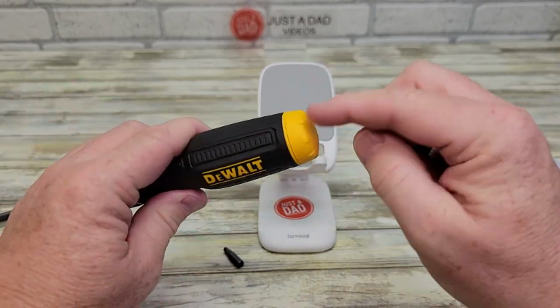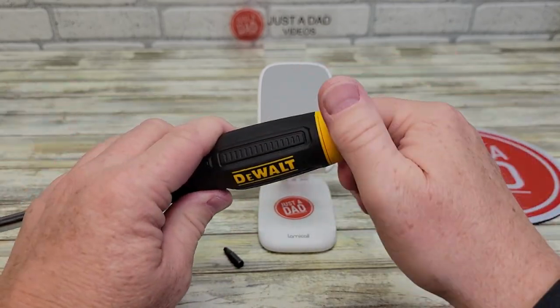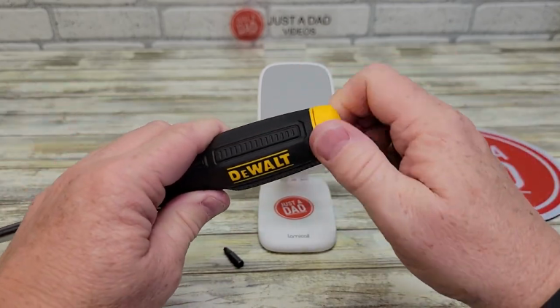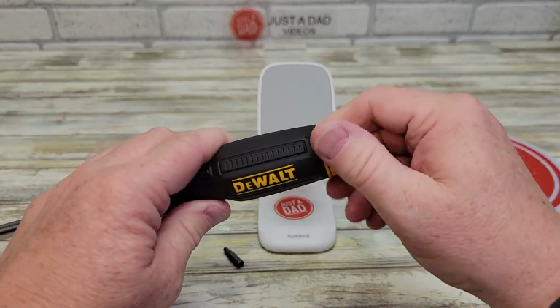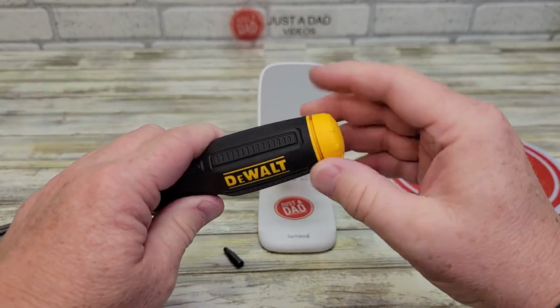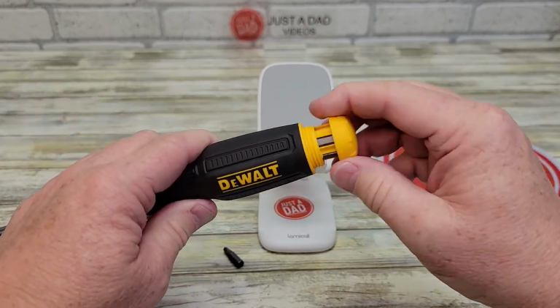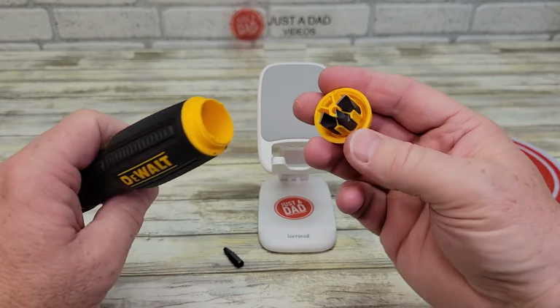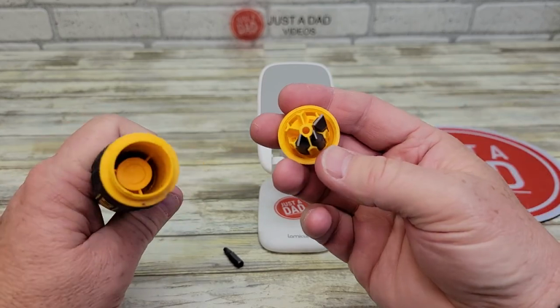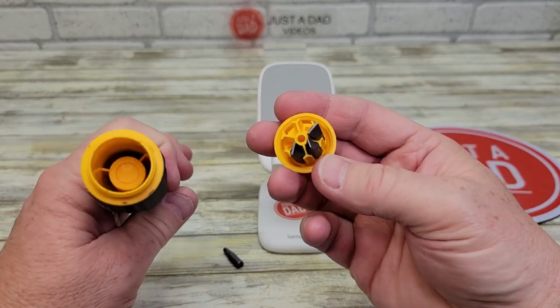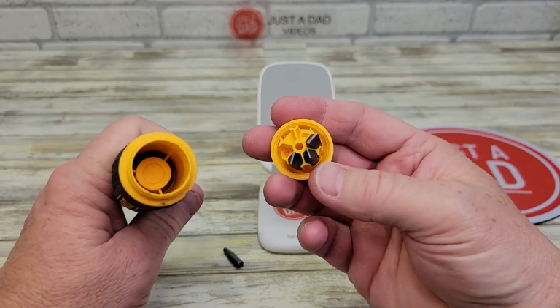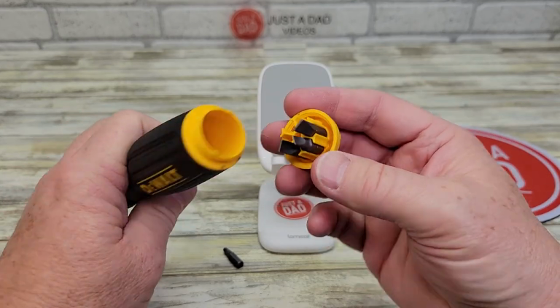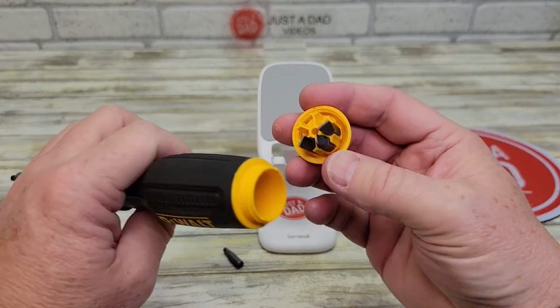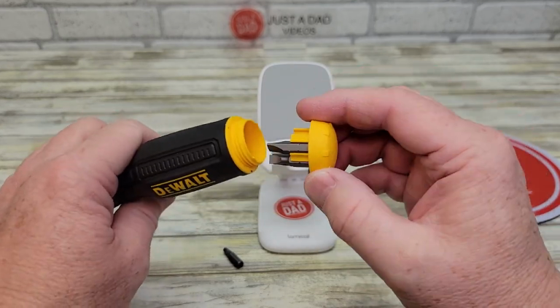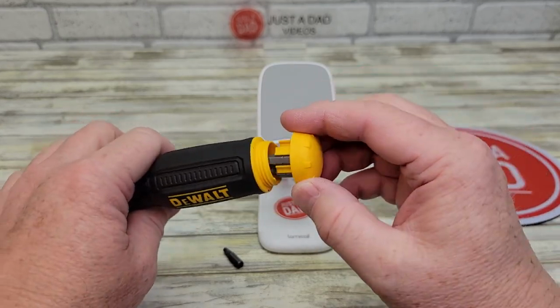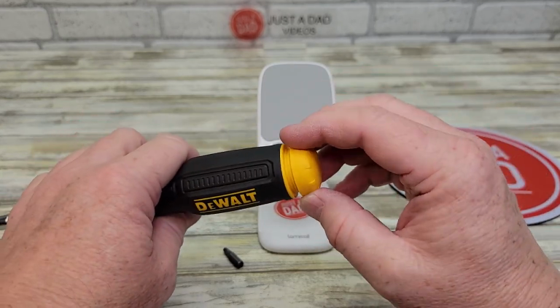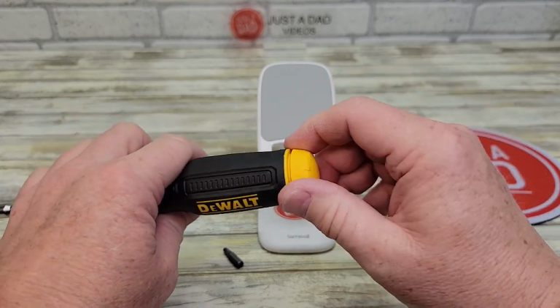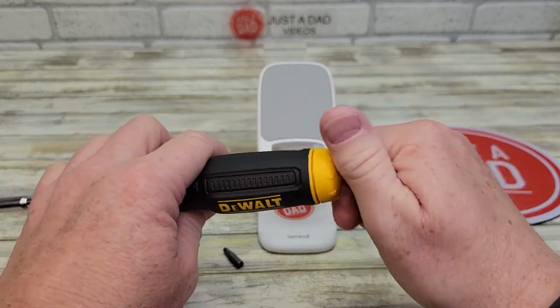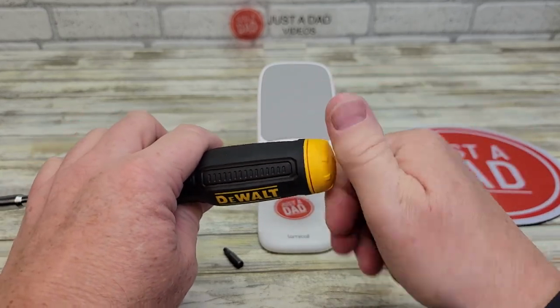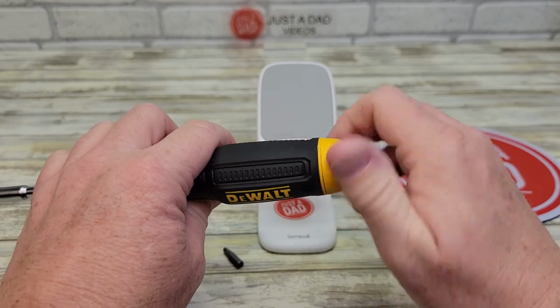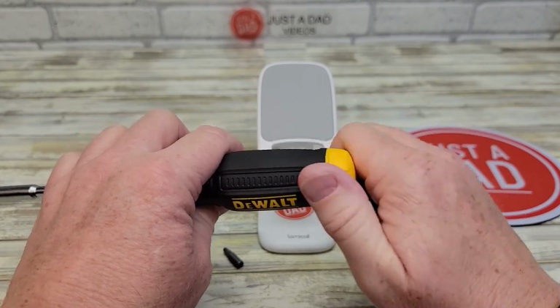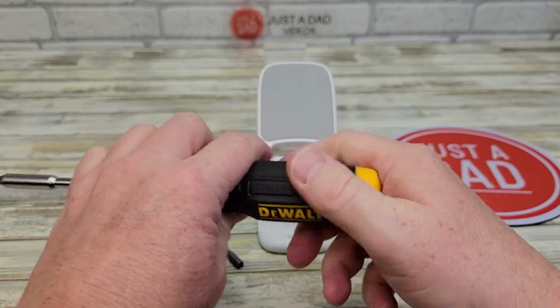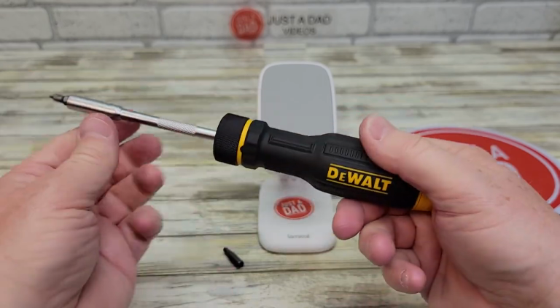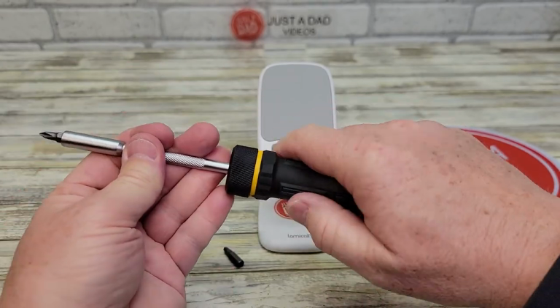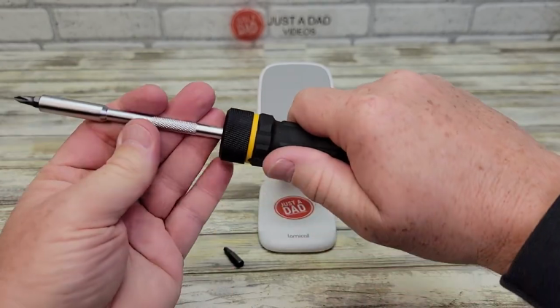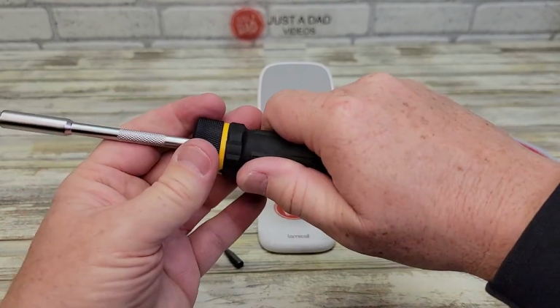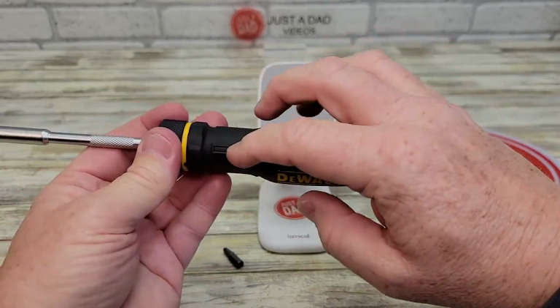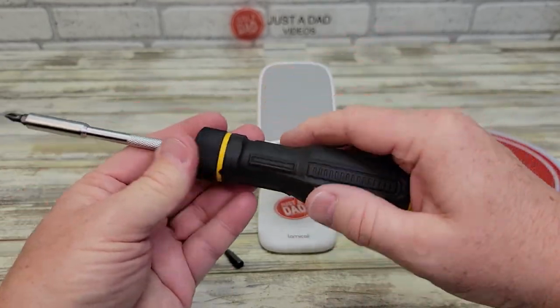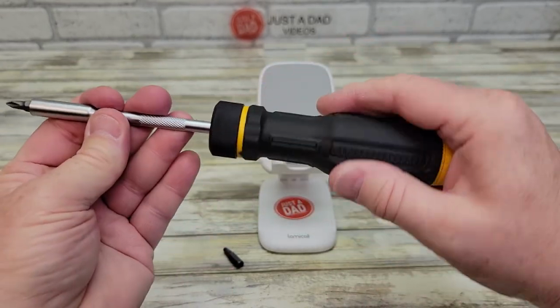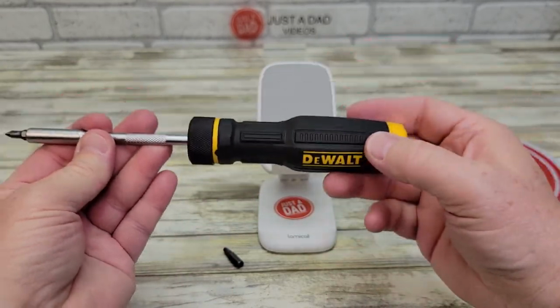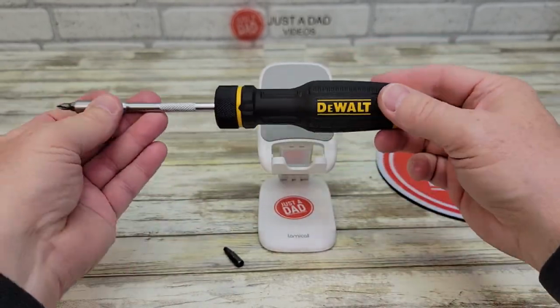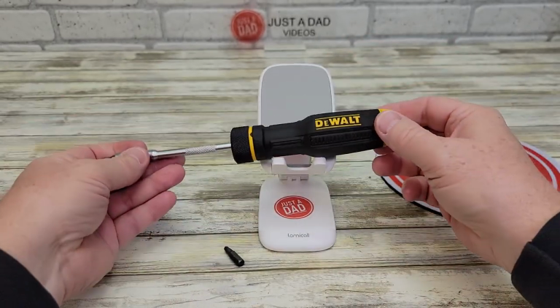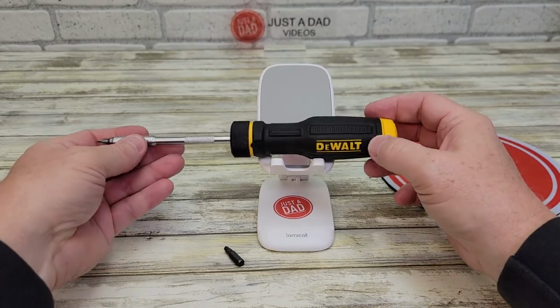The bits are stored right here. It only holds 6 bits right there. I don't have all 6 in, but this just screws on. It feels really good in your hand — it's very grippy. This one is definitely lighter weight.